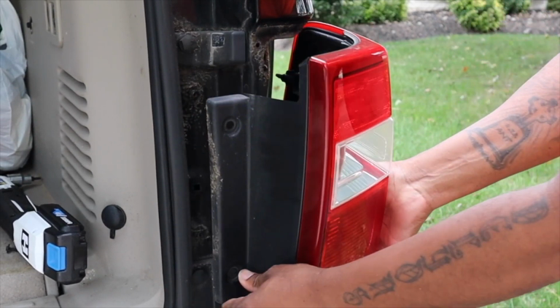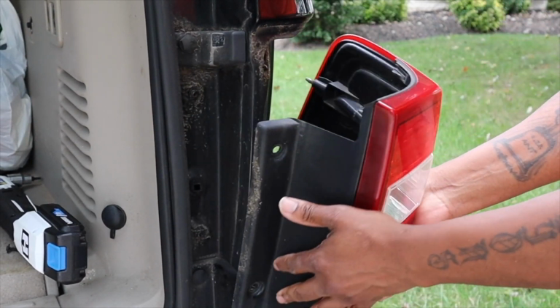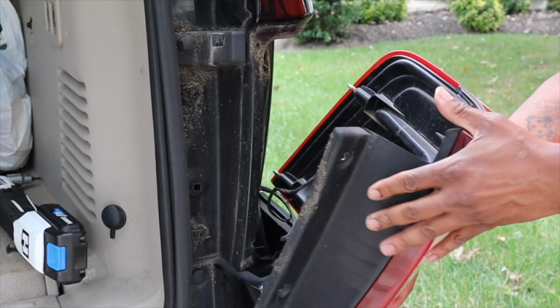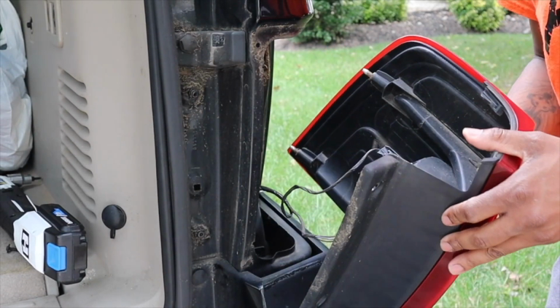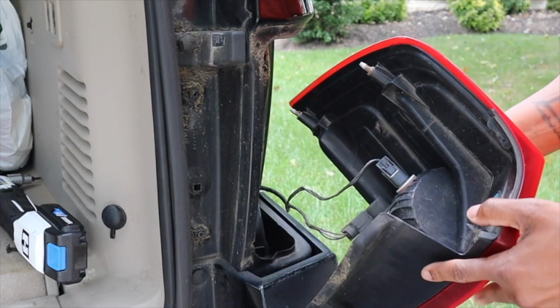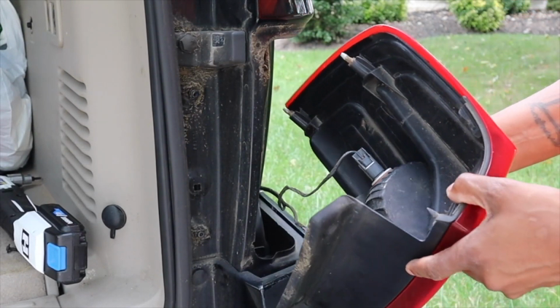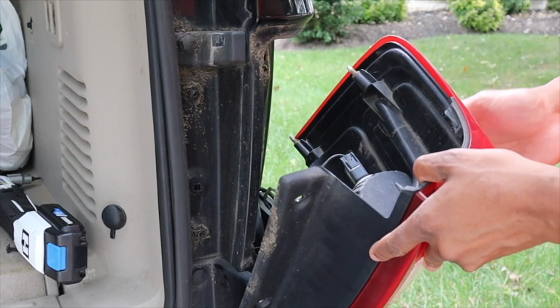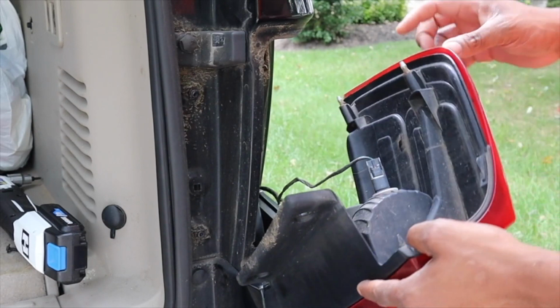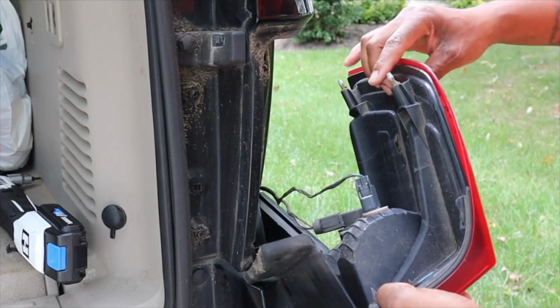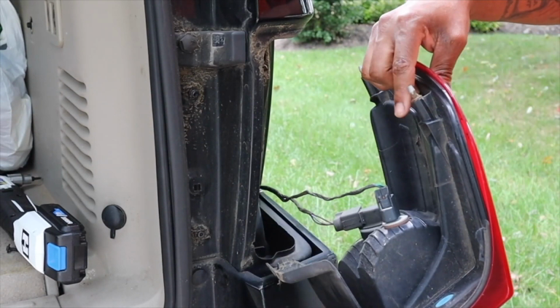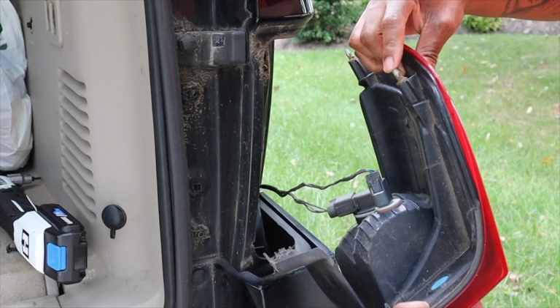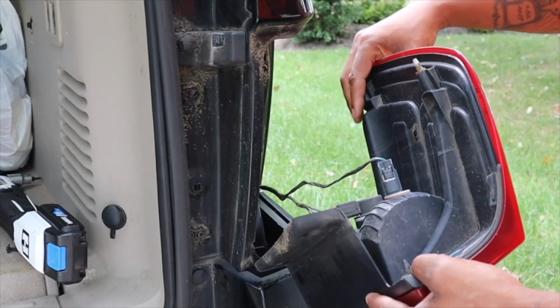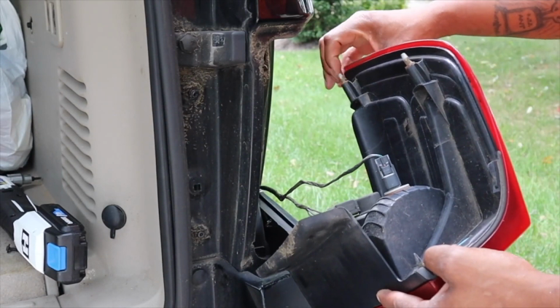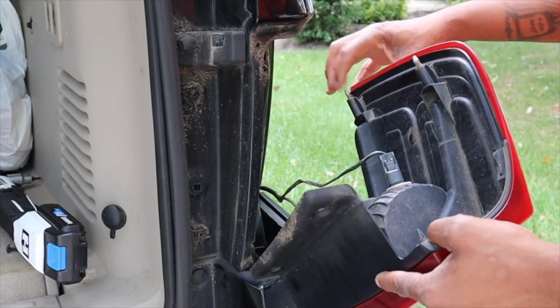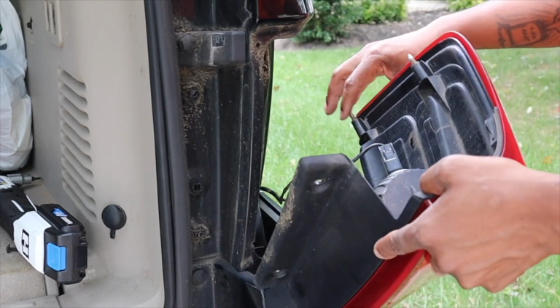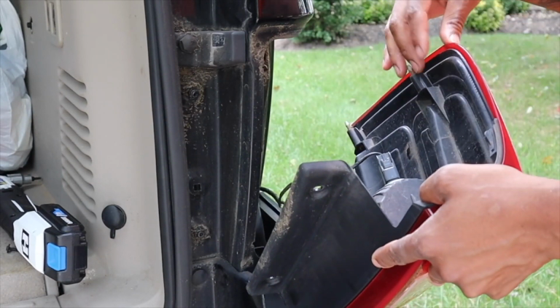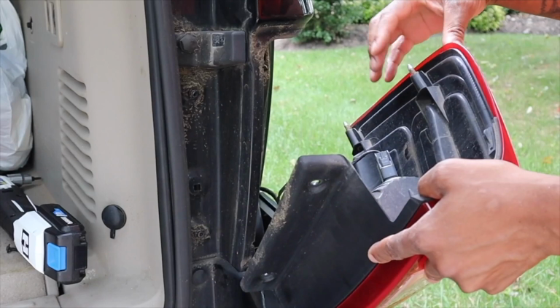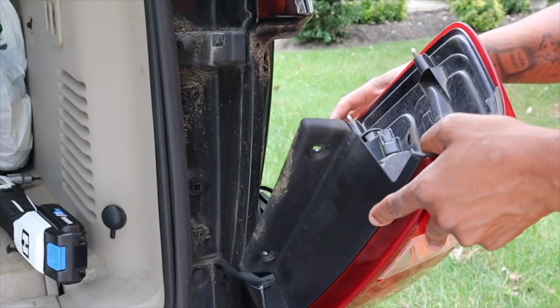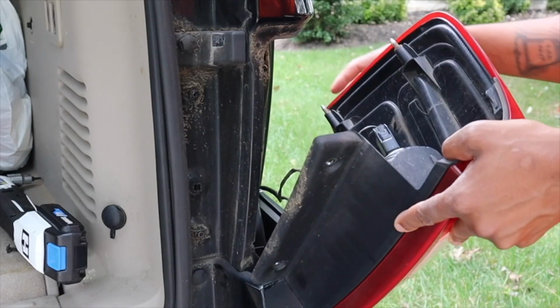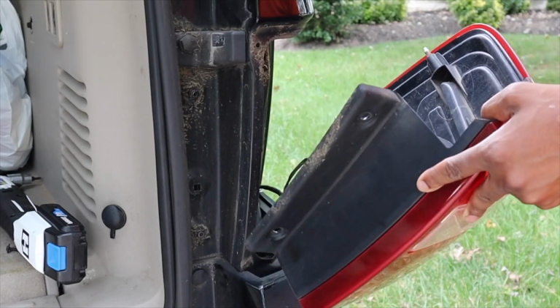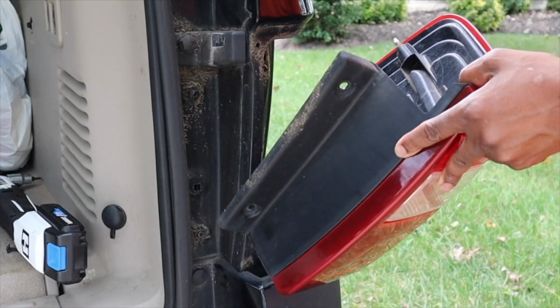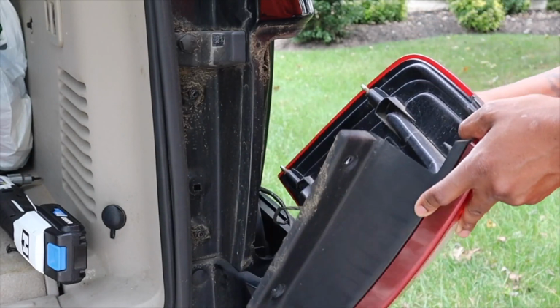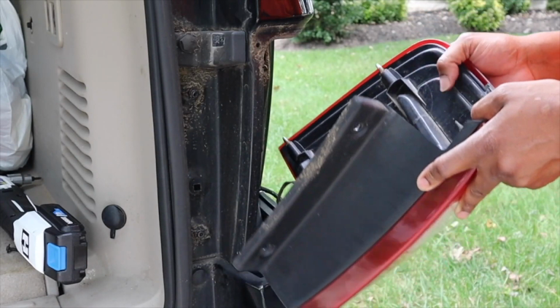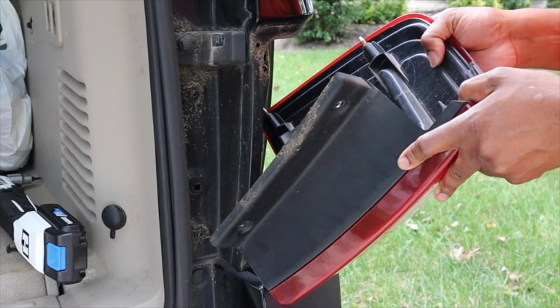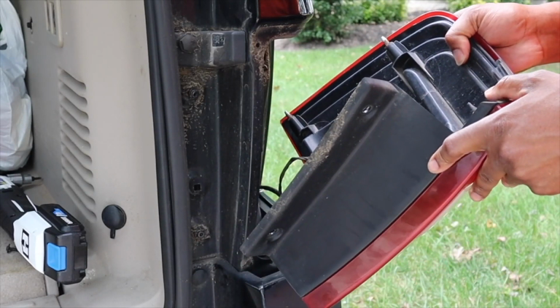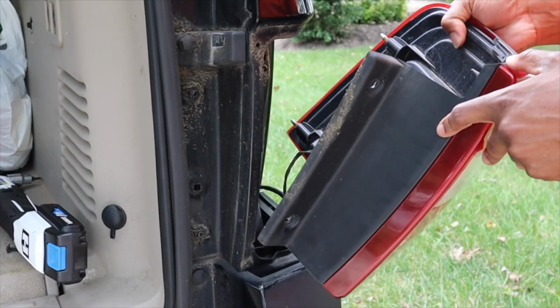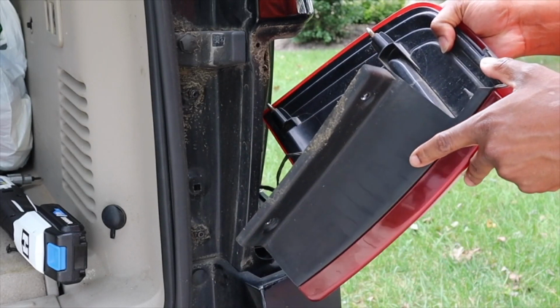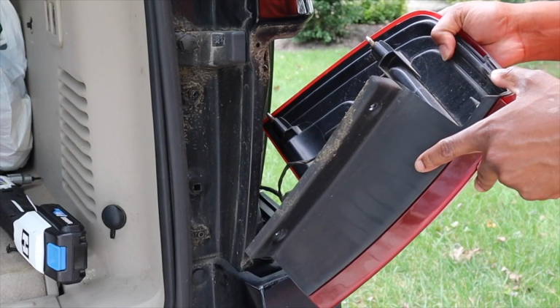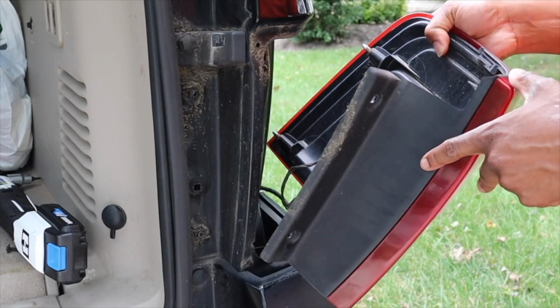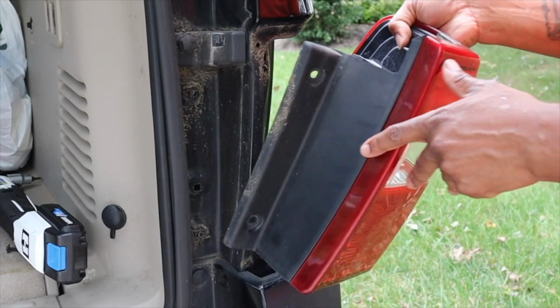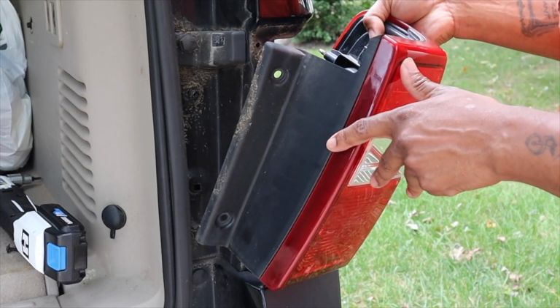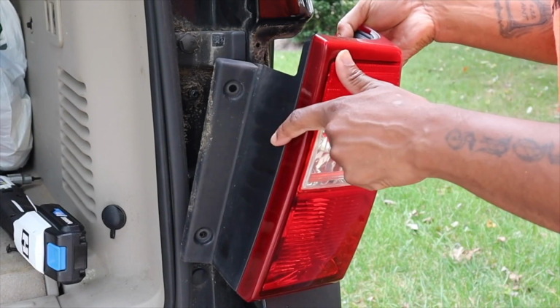All you gotta do is pull out and that's it. When you pull out, you've got two pegs right here — that's what's keeping it in tight. These two pegs. I'm about to go ahead and change out the lights and be on about my day.